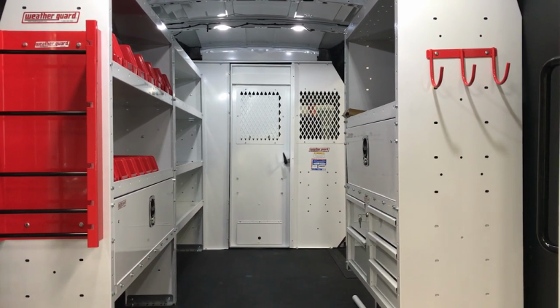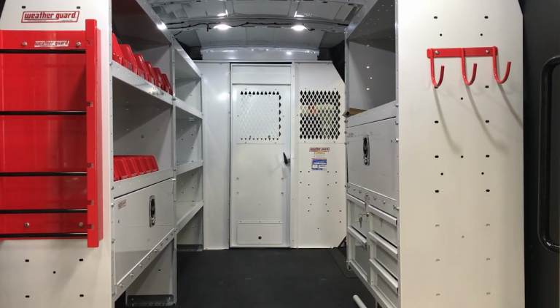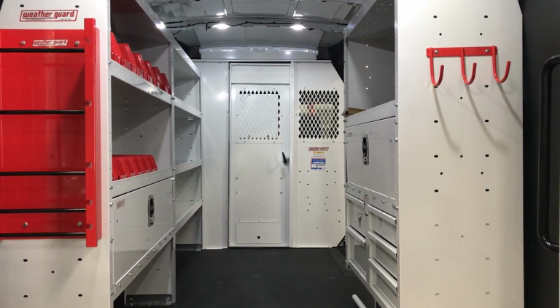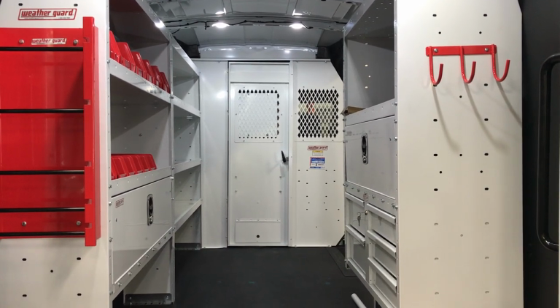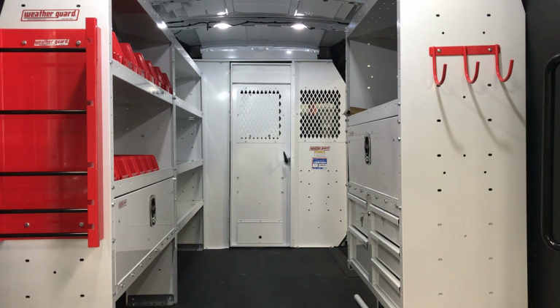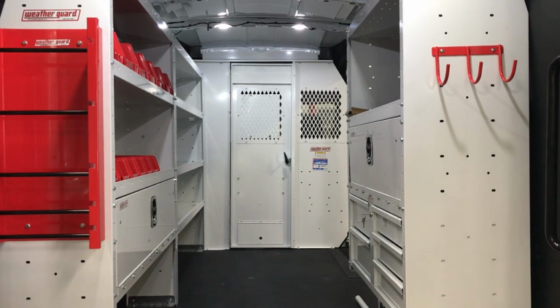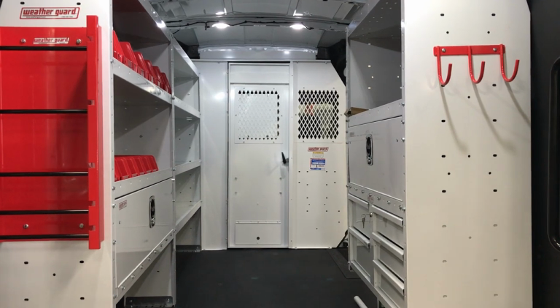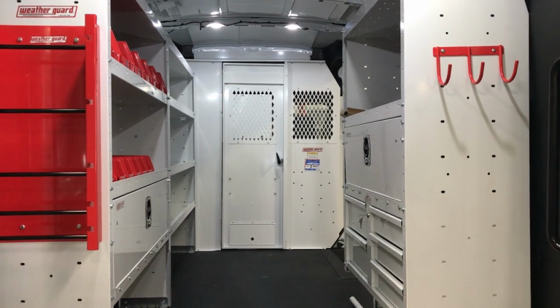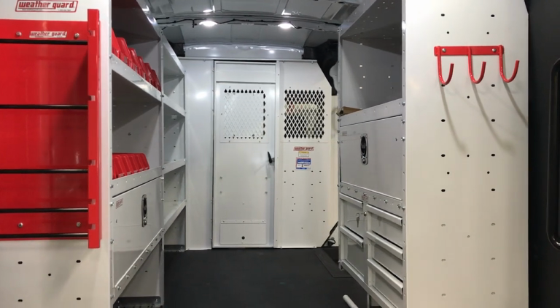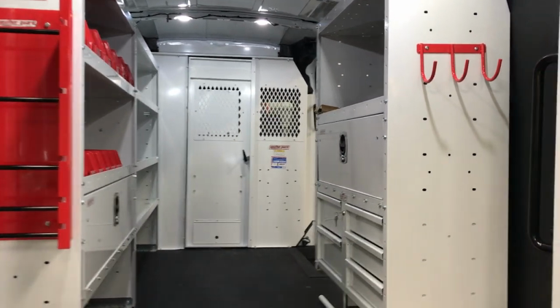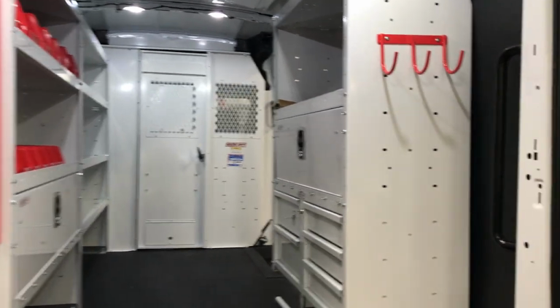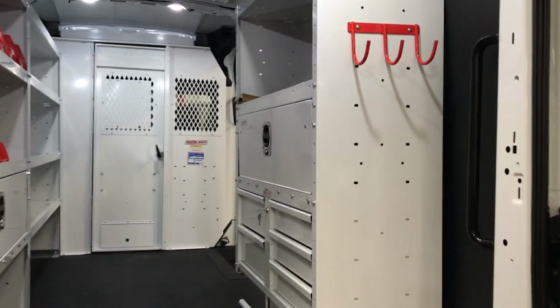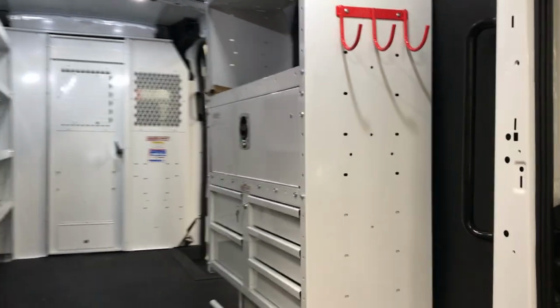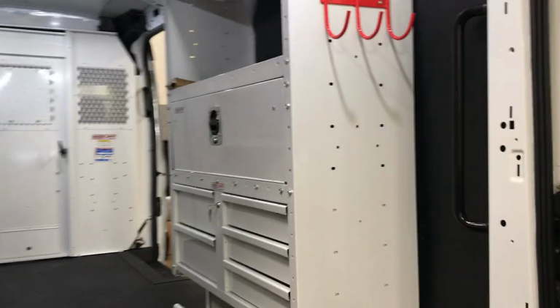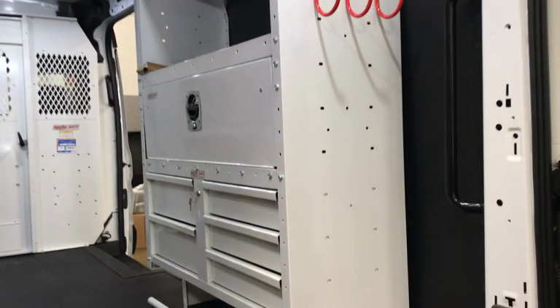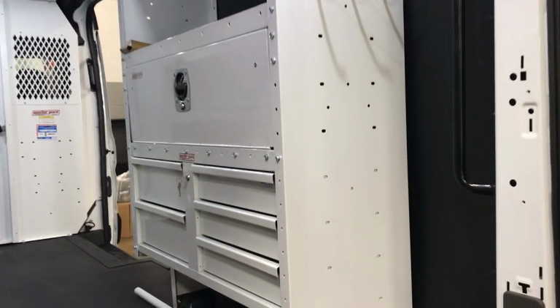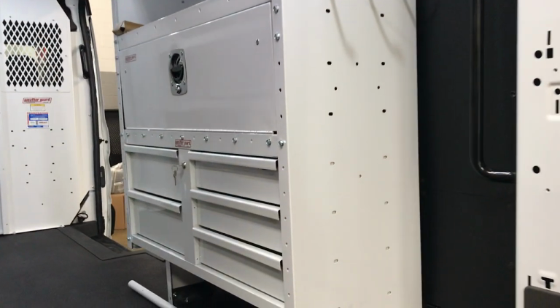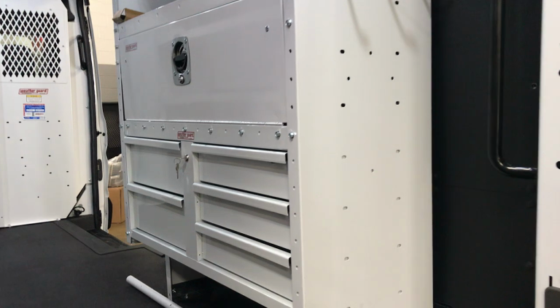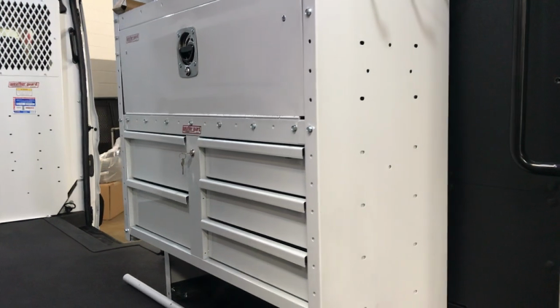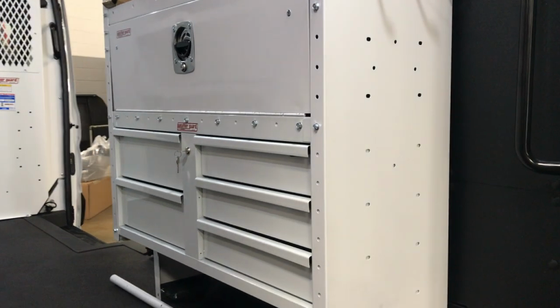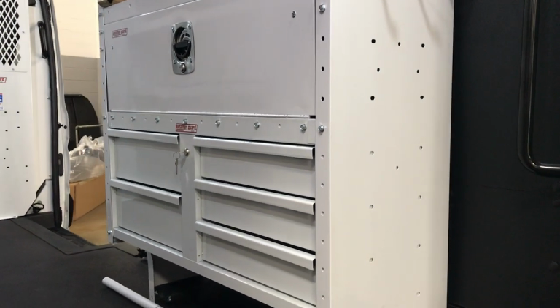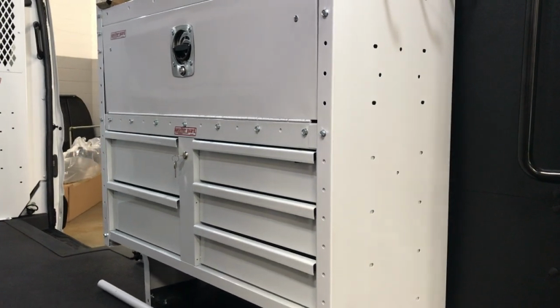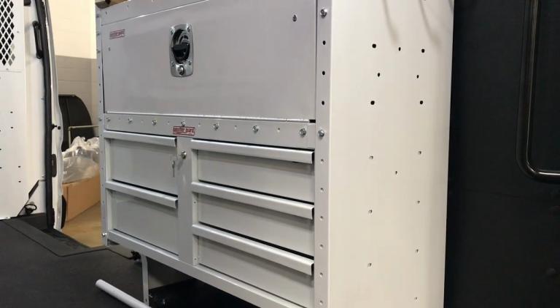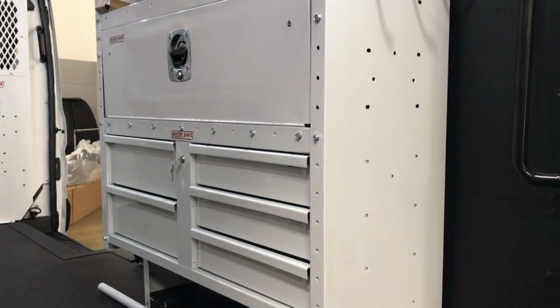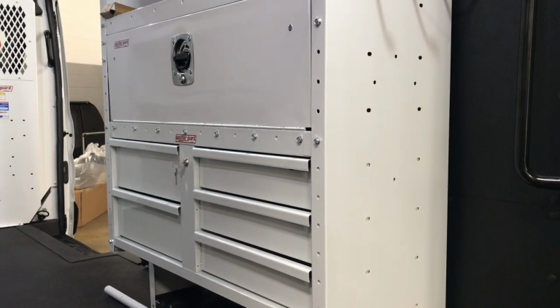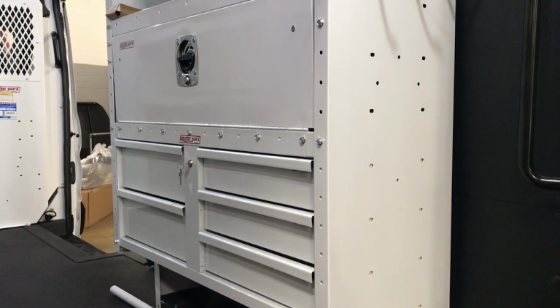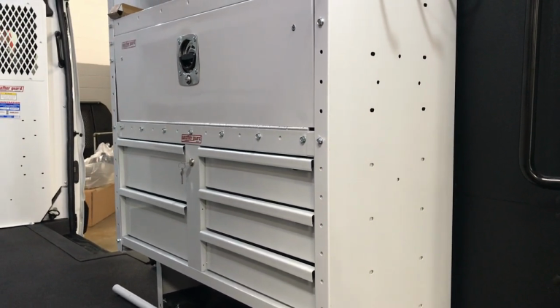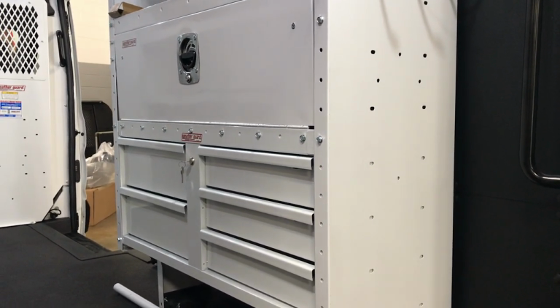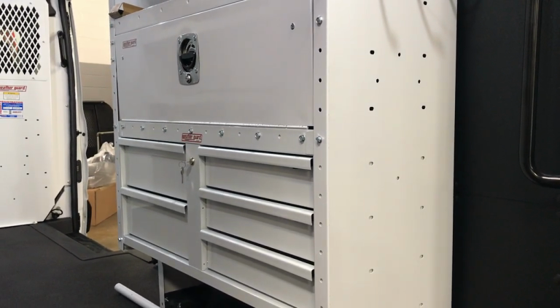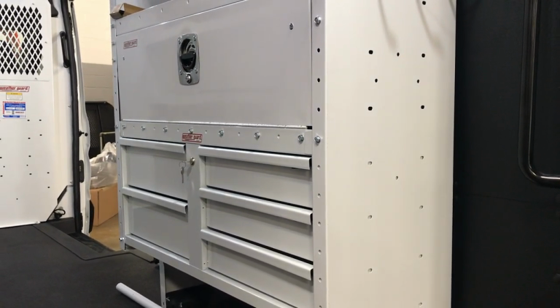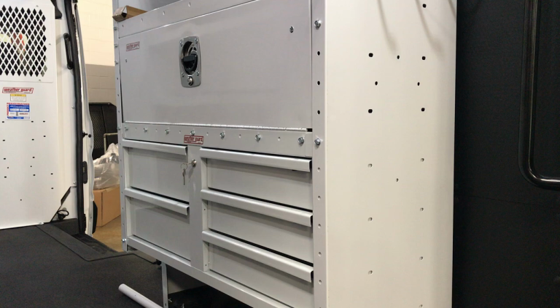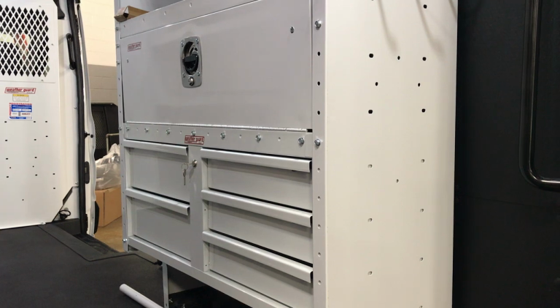It has a bulkhead with swing-out door, three separate bins with 11 shelves, two lockable fold-down doors, and a five-door toolbox built-in.